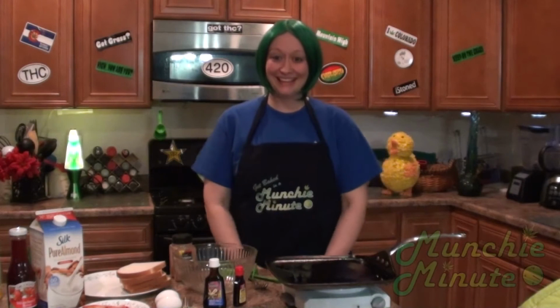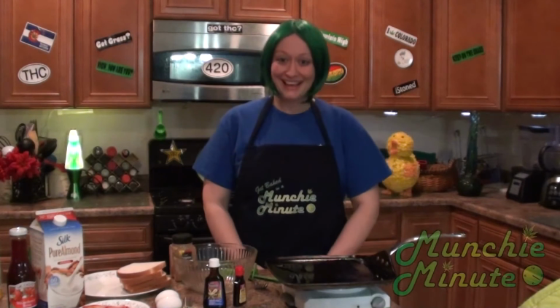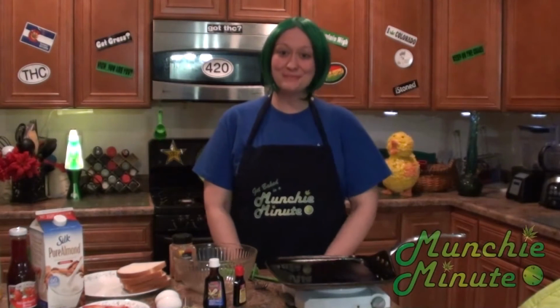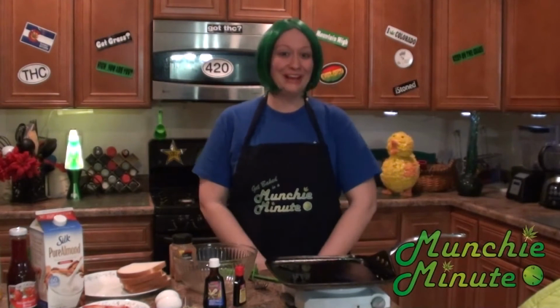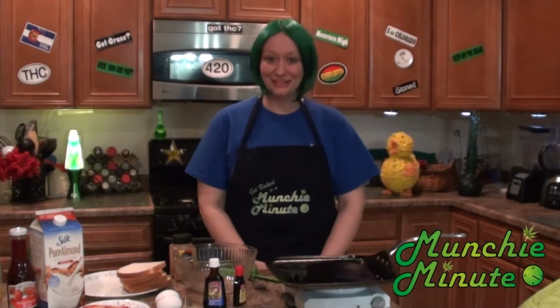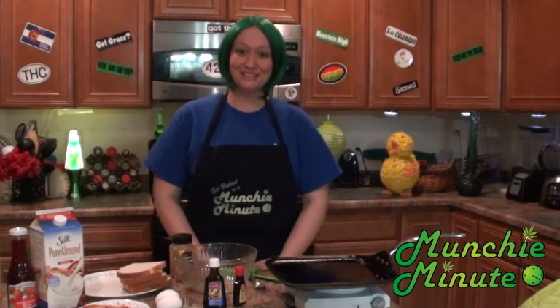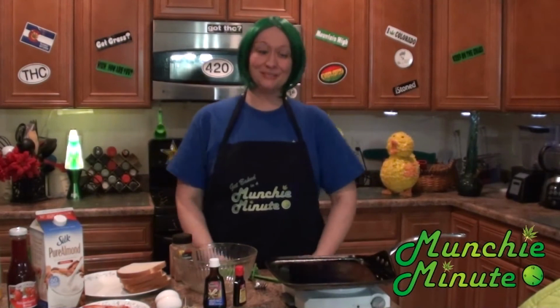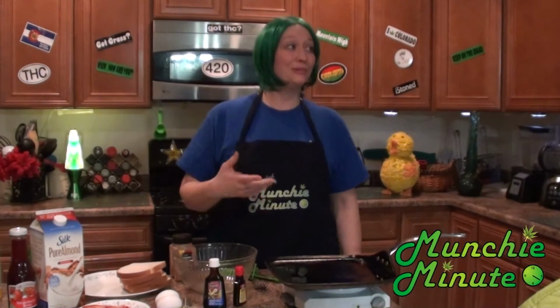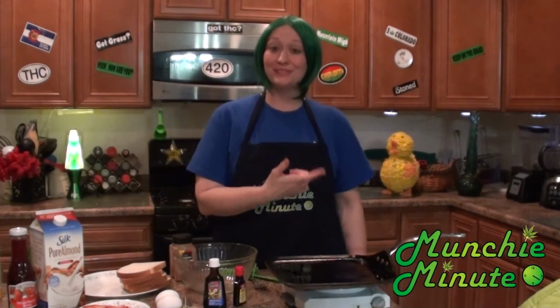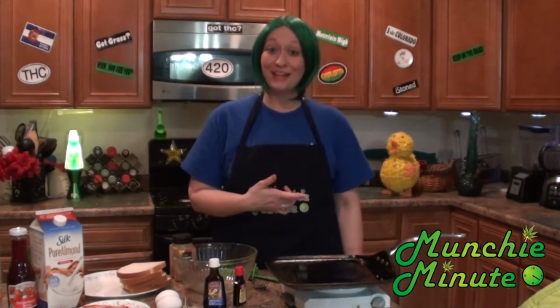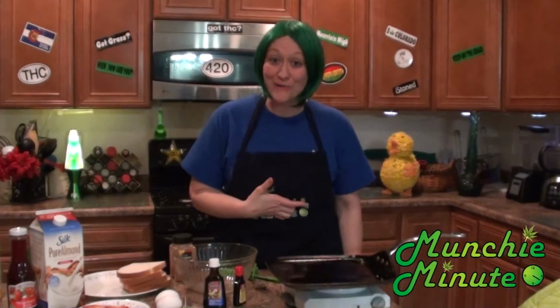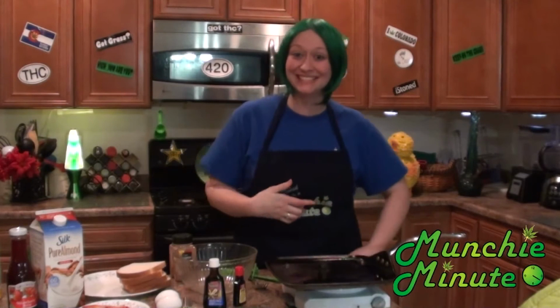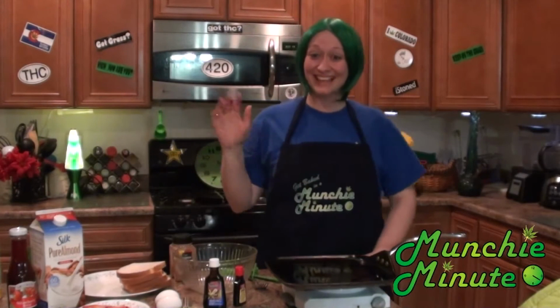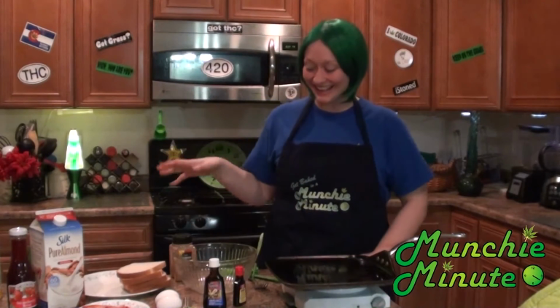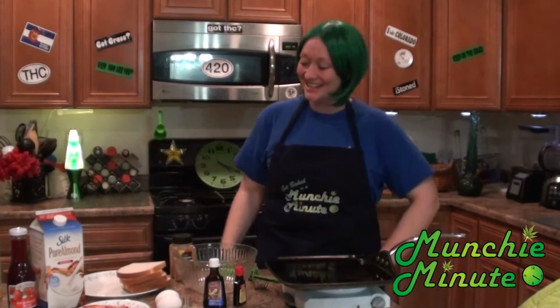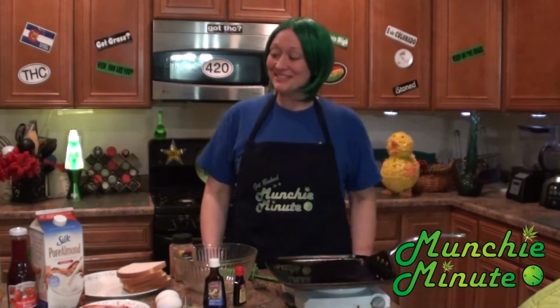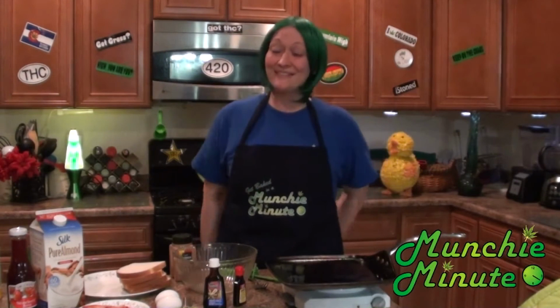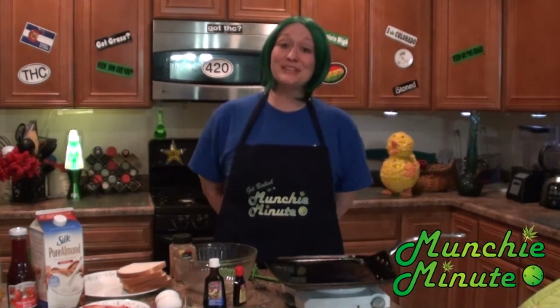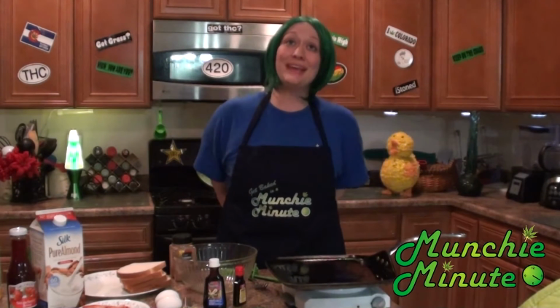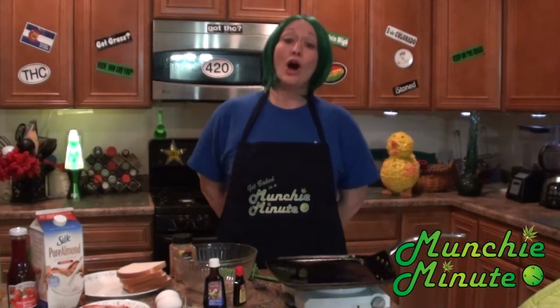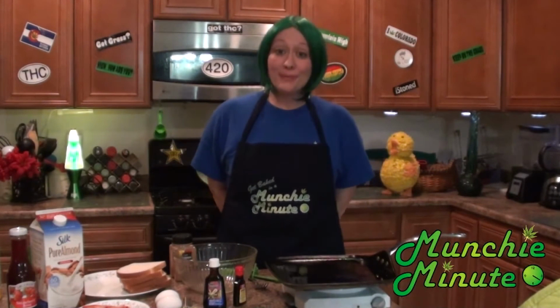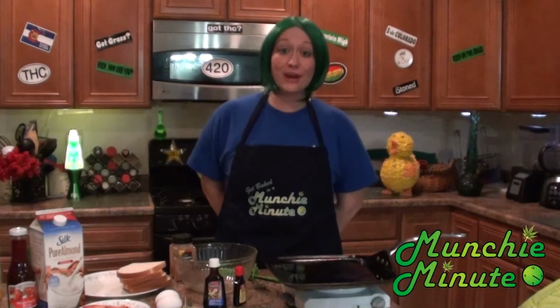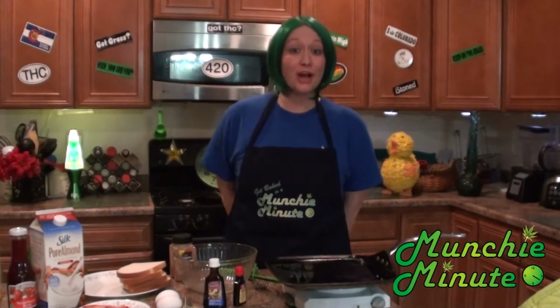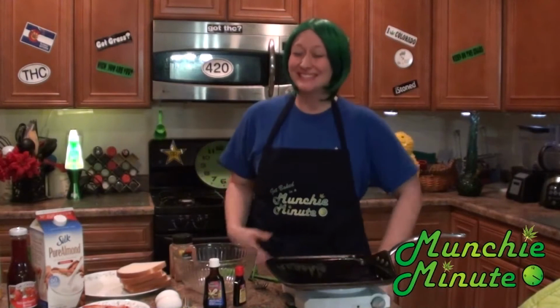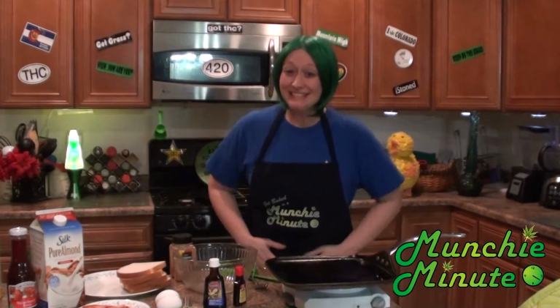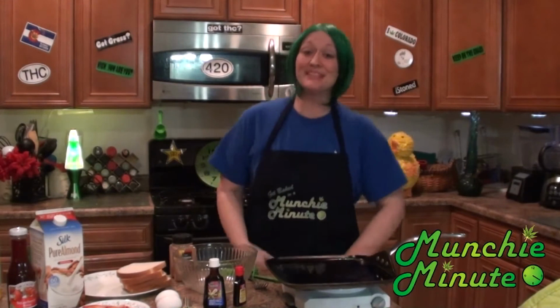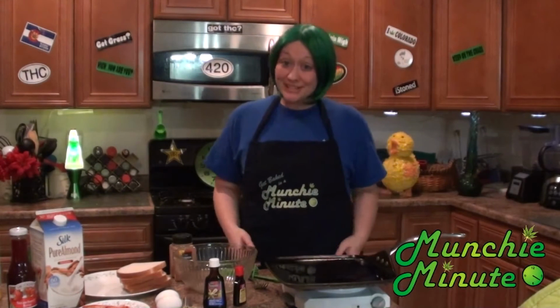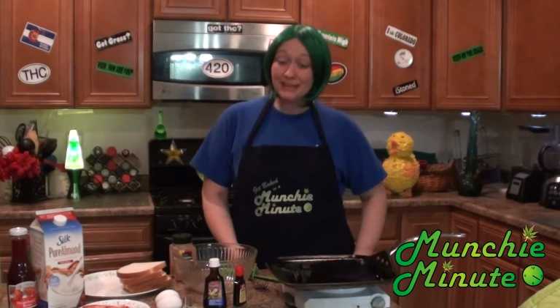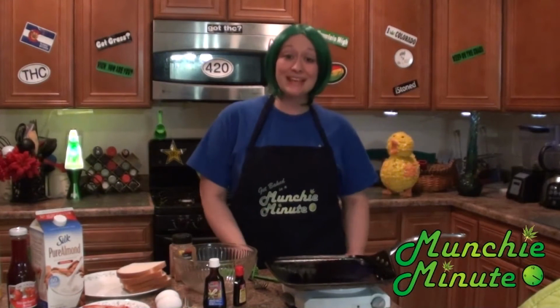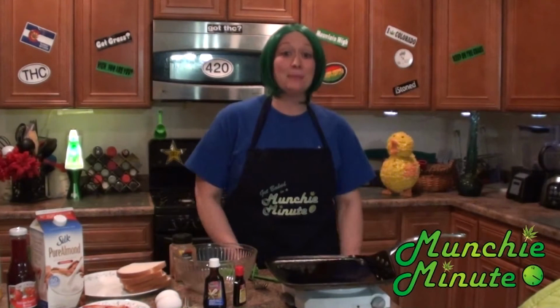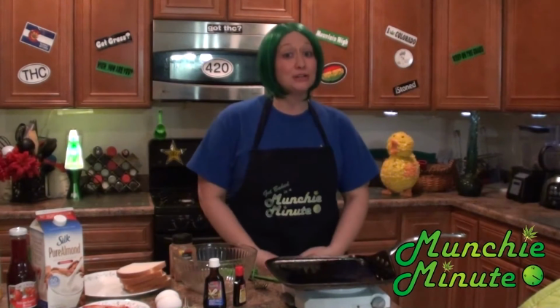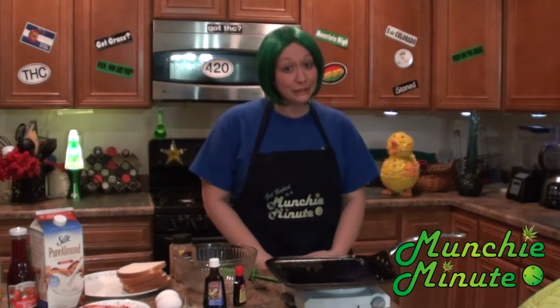Hello, hi guys! So today we're going to make almond French toast — yummy! This recipe was sent in by Christy Cook.